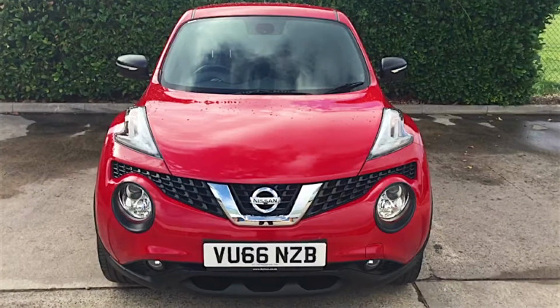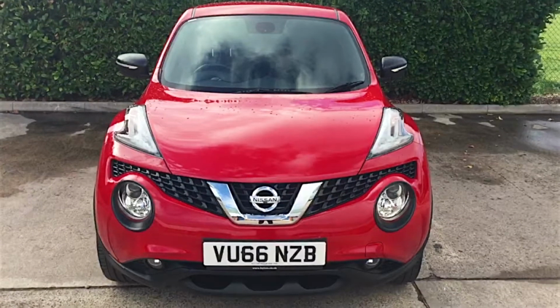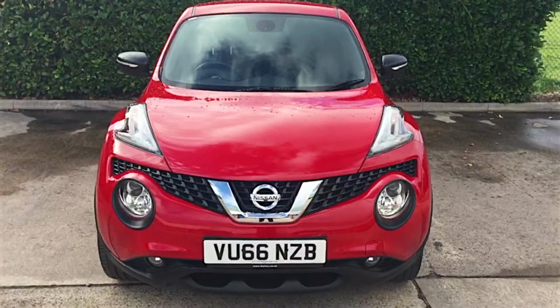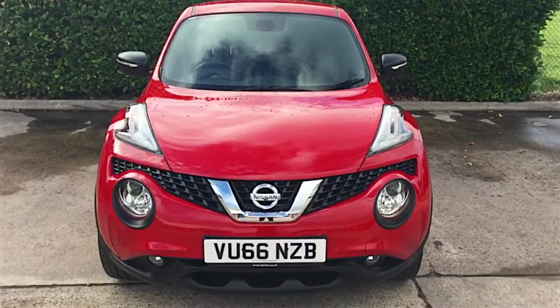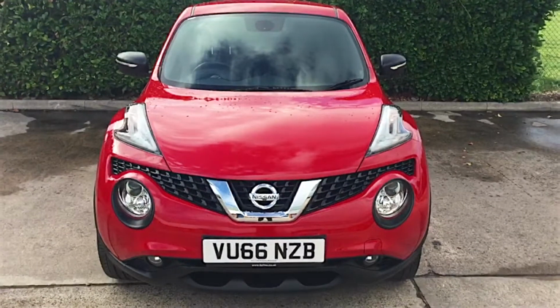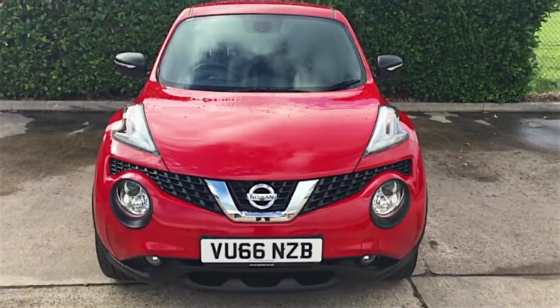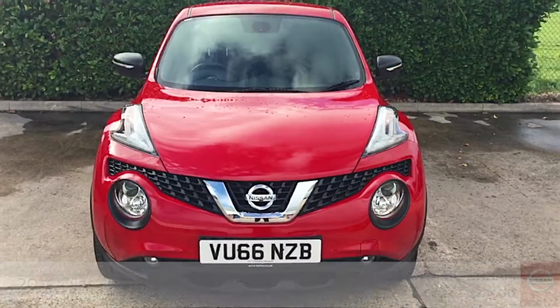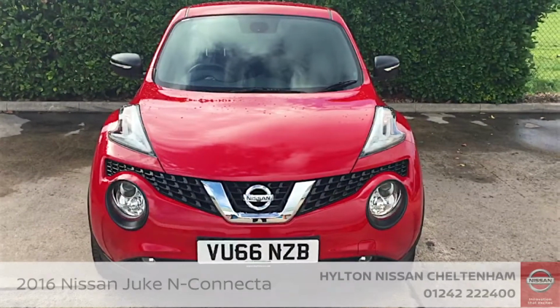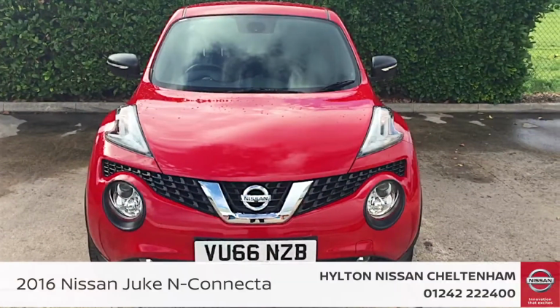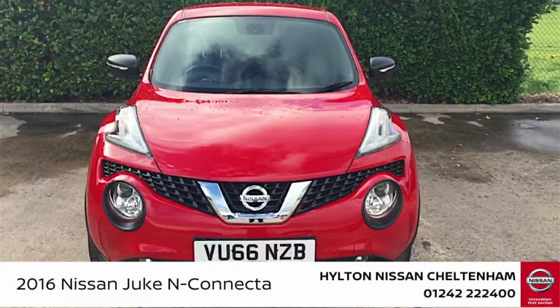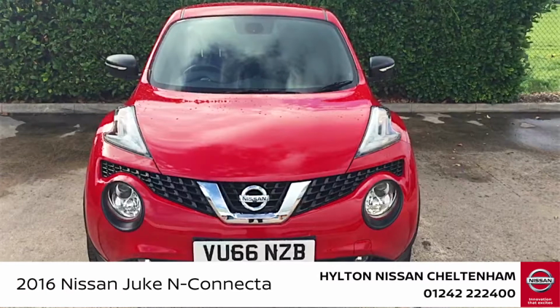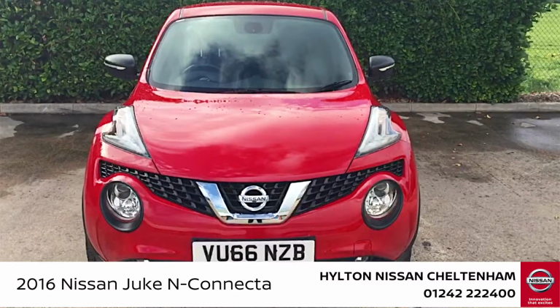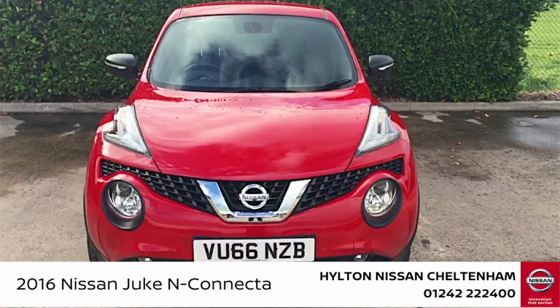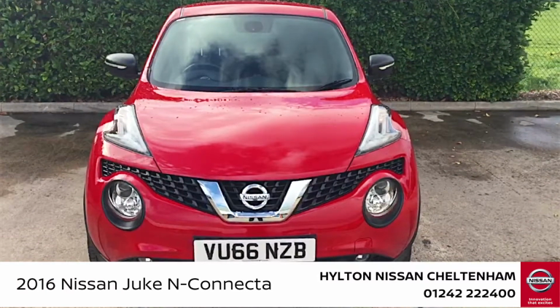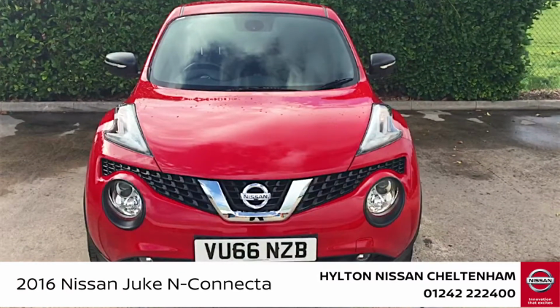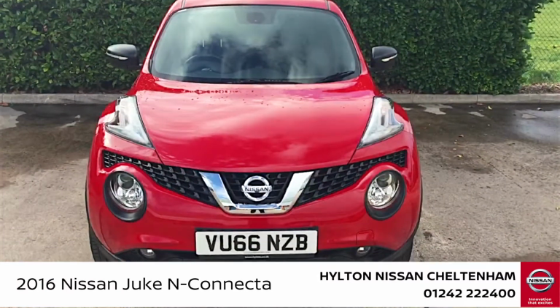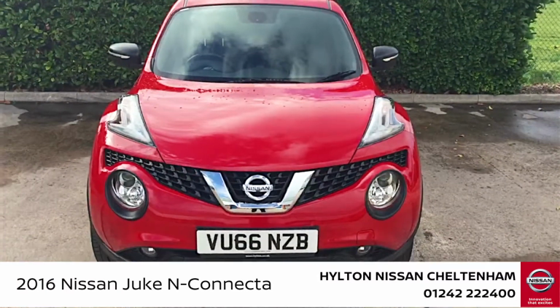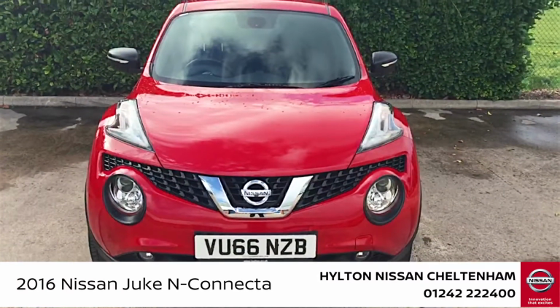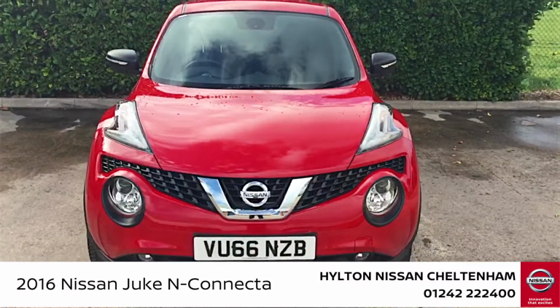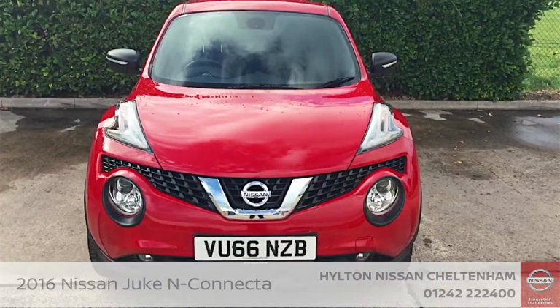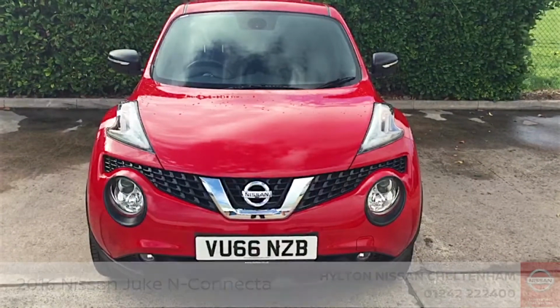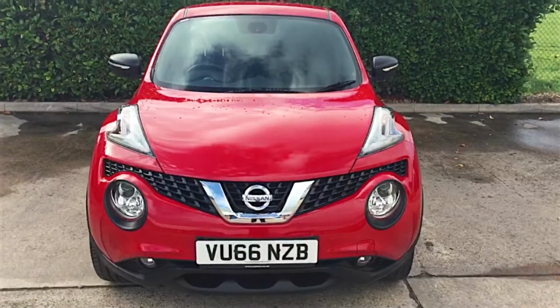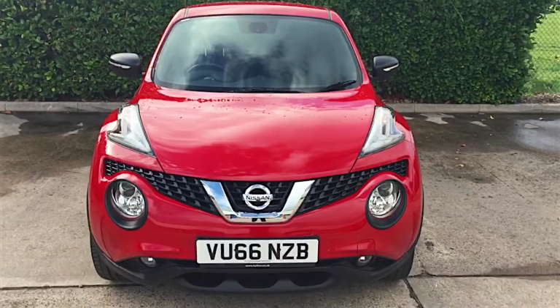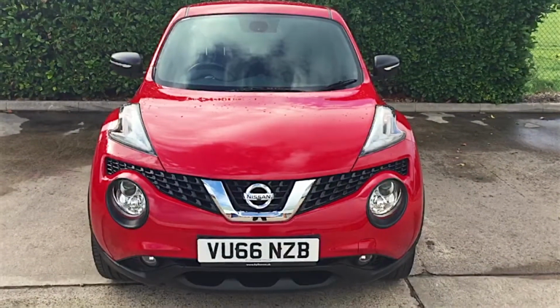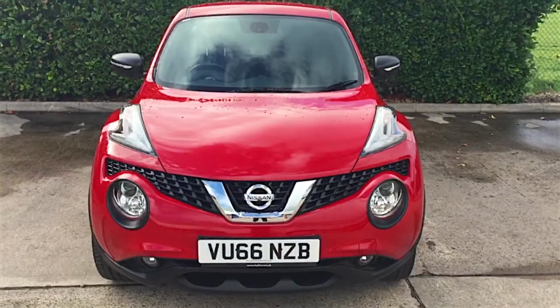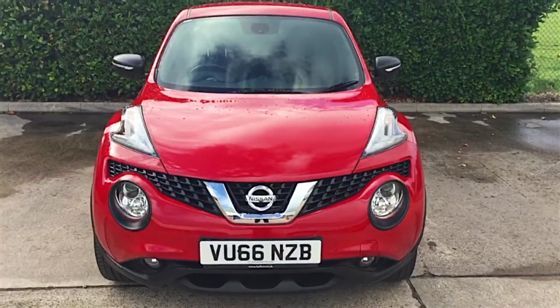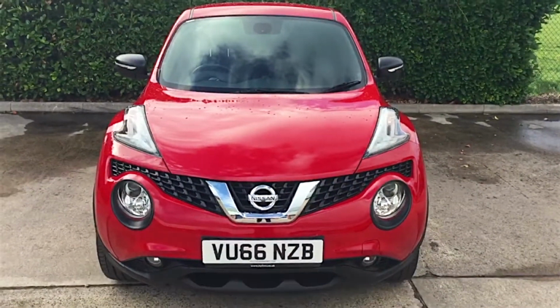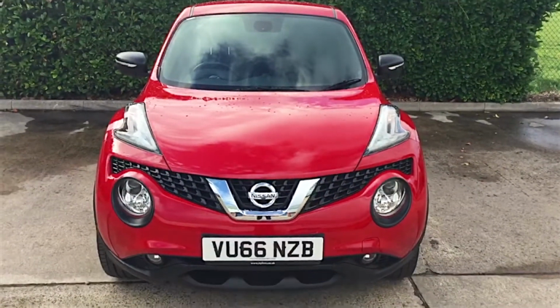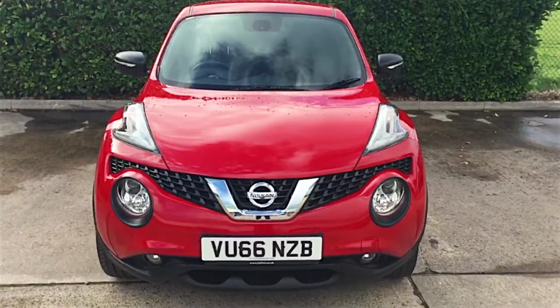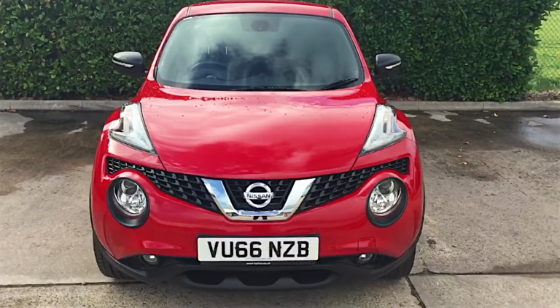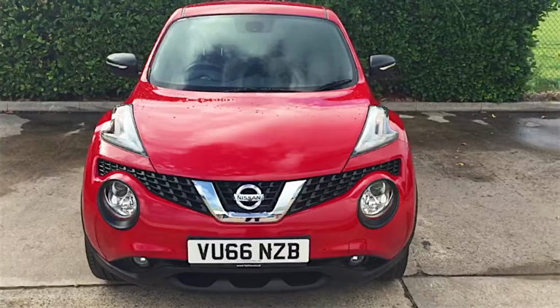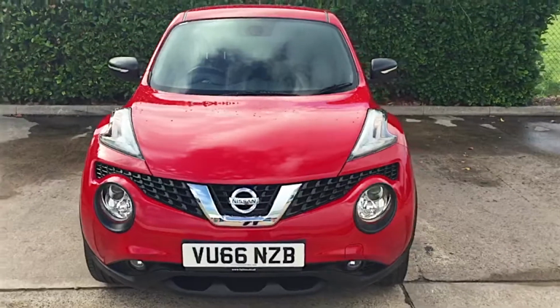Hello there, my name's Alex. I'm one of the sales executives from Hilton Nissan Cheltenham. Today I want to show you around our 66 plate N-Connecta Flame Red Juke.